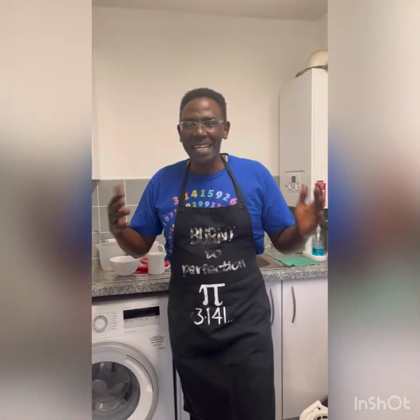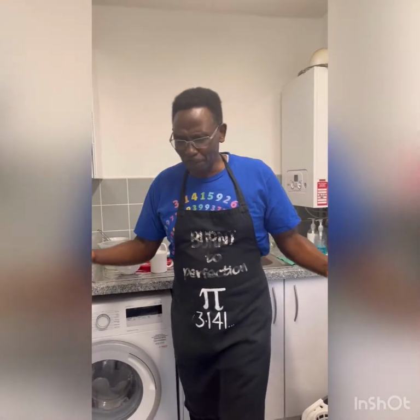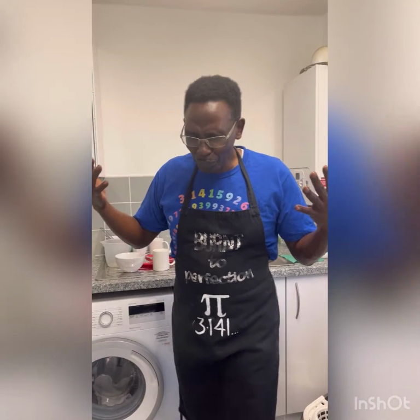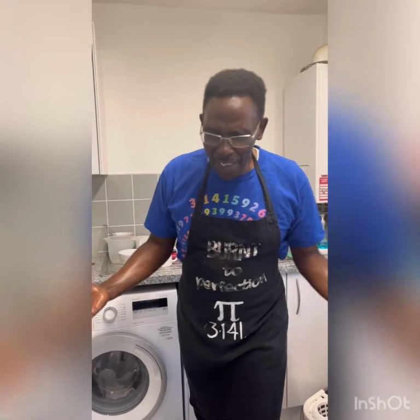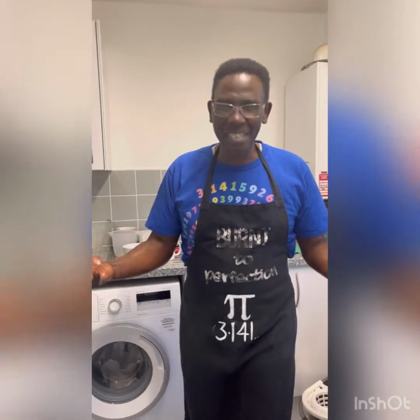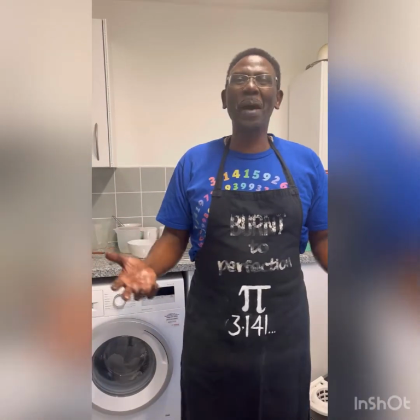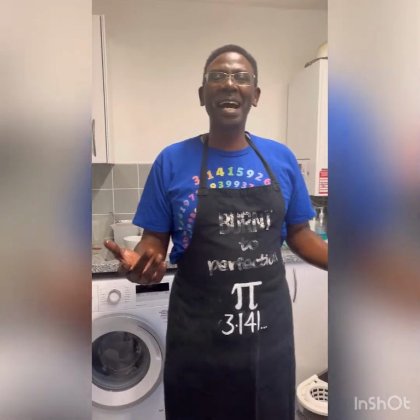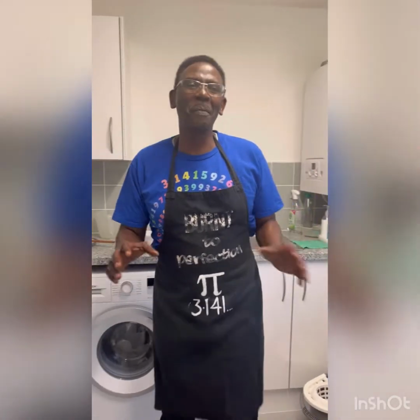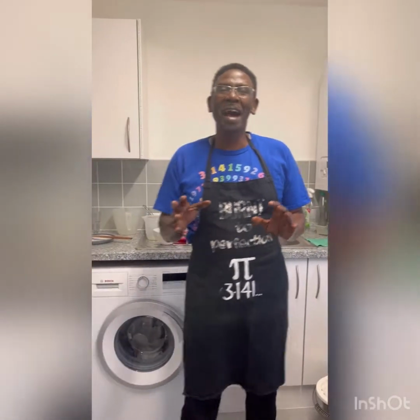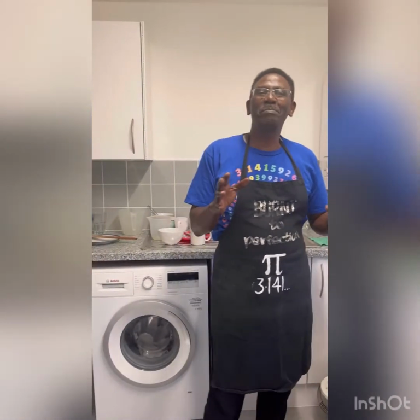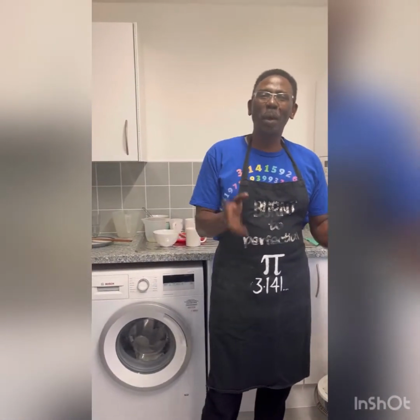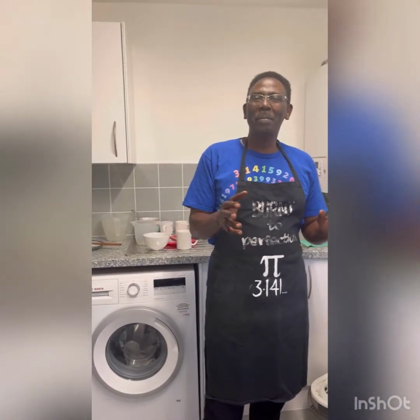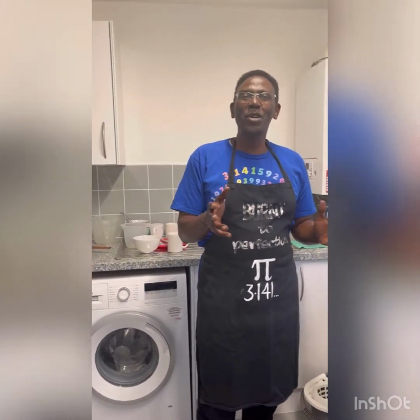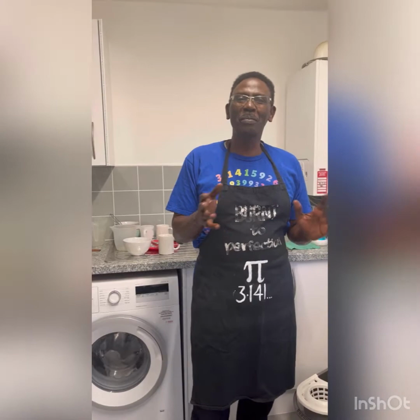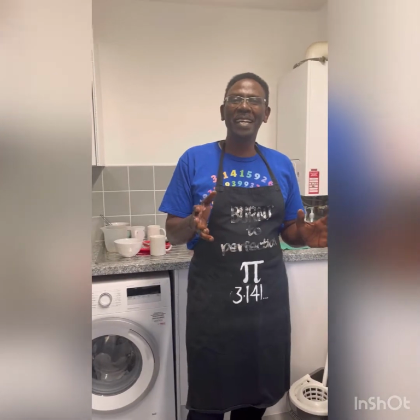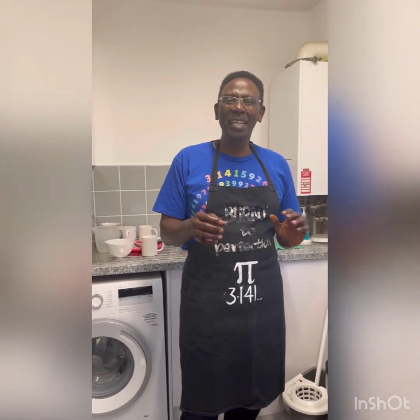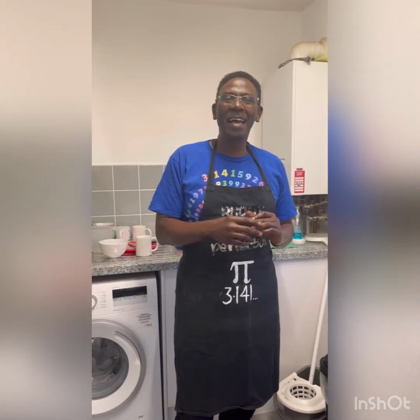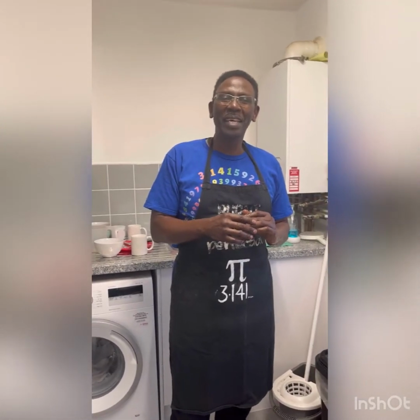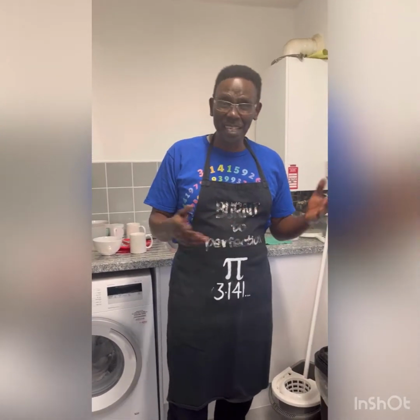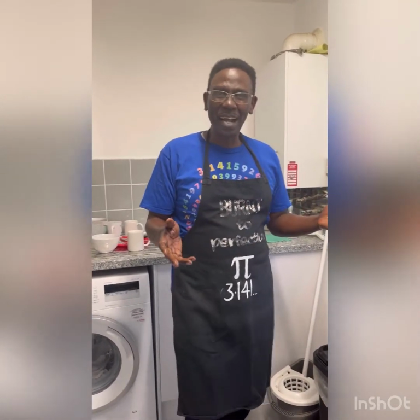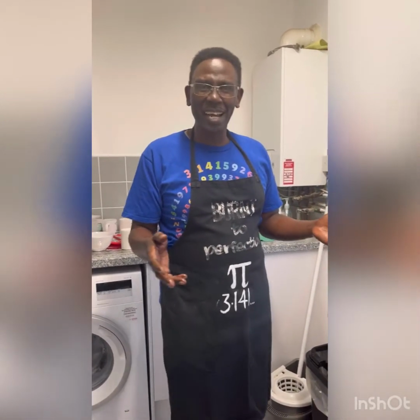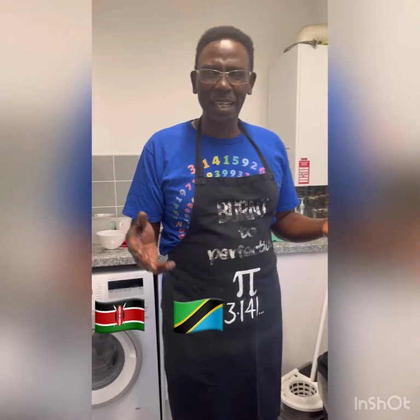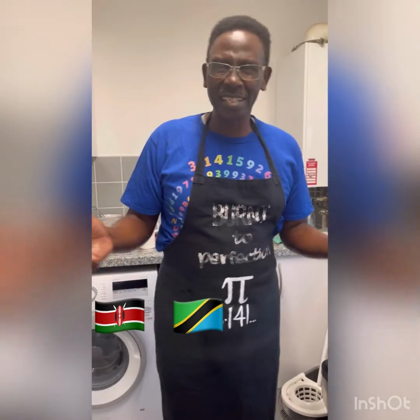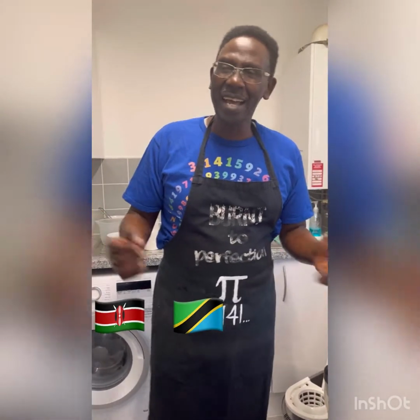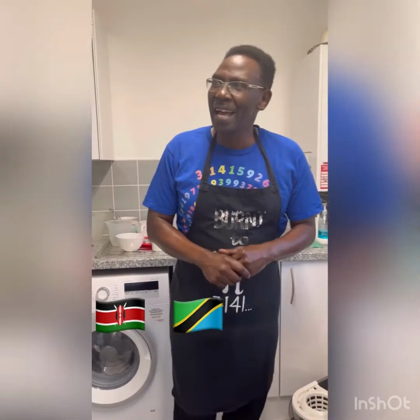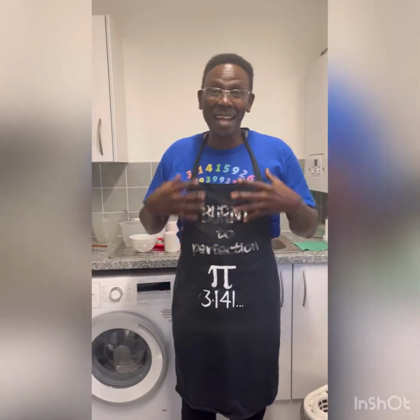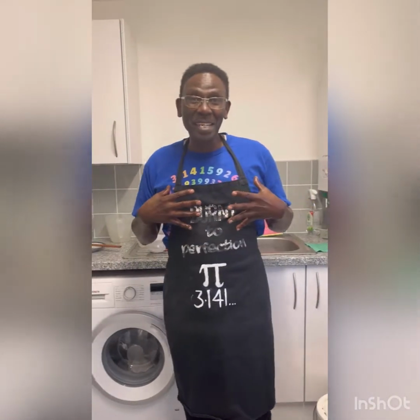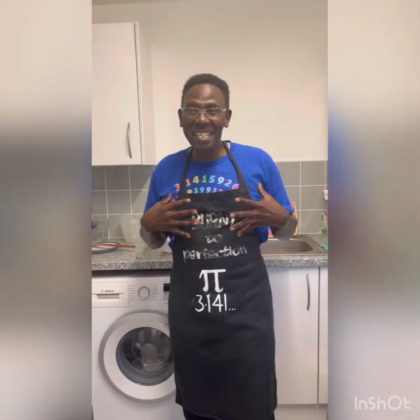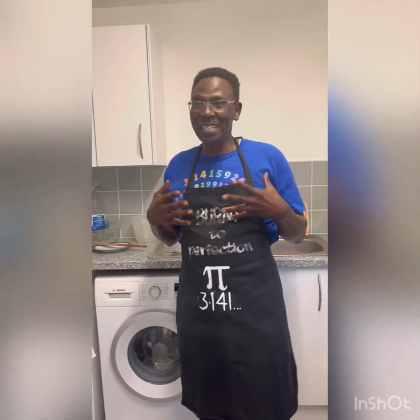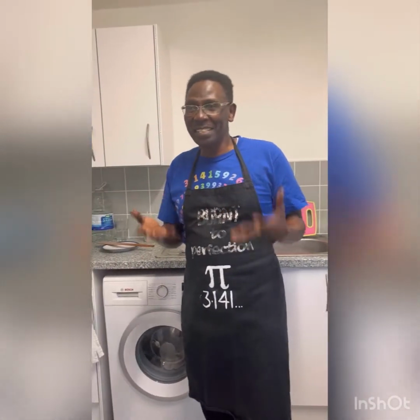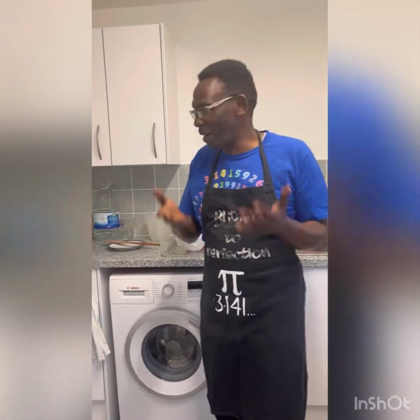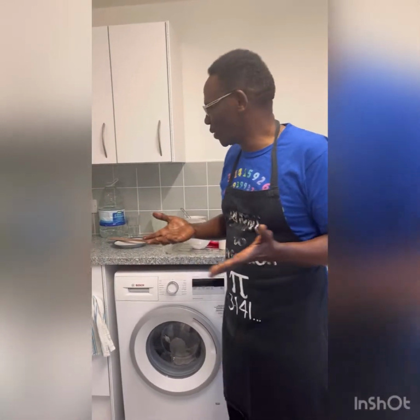Now, what are chapatis? Chapatis are a very popular type of food — a type of bread — common in East Africa, Kenya and Tanzania especially. And I love chapatis, so that's the first thing we are going to do.